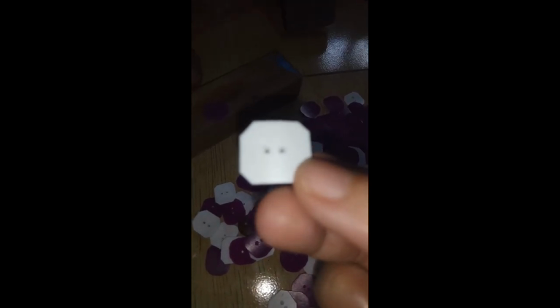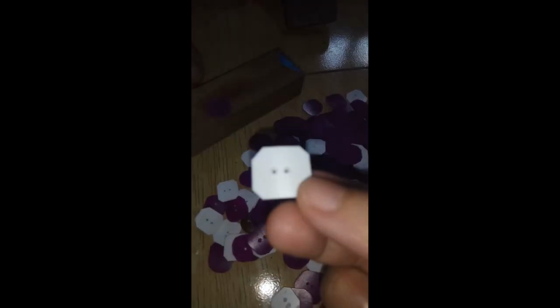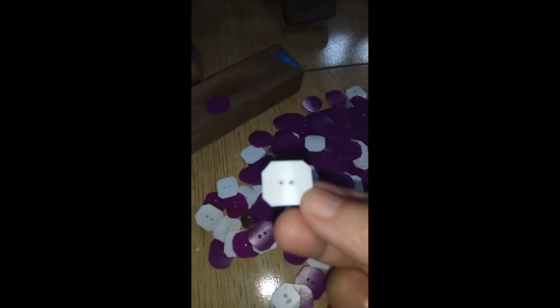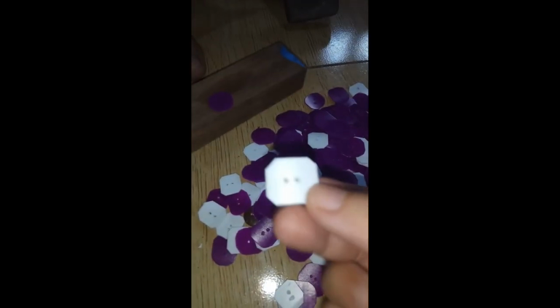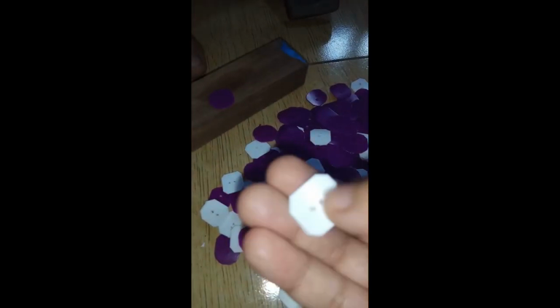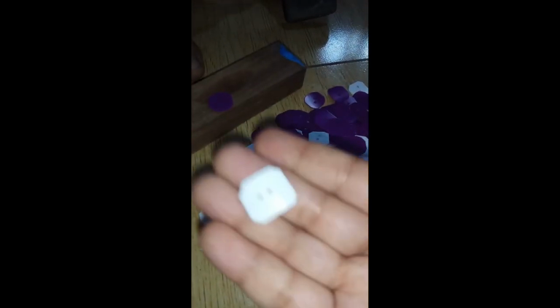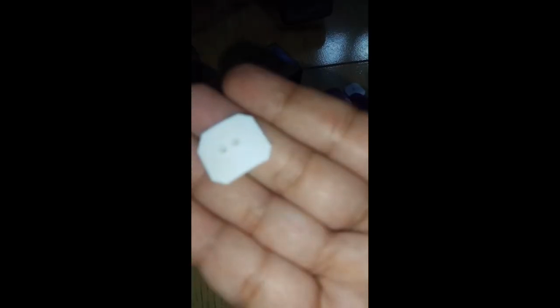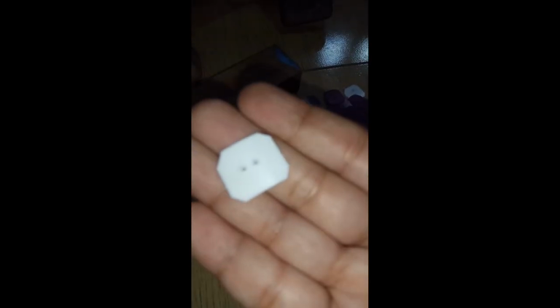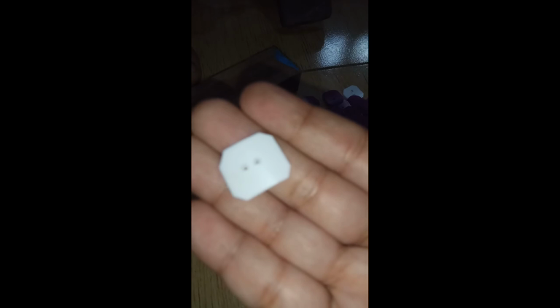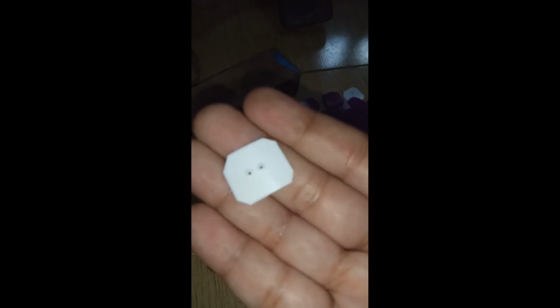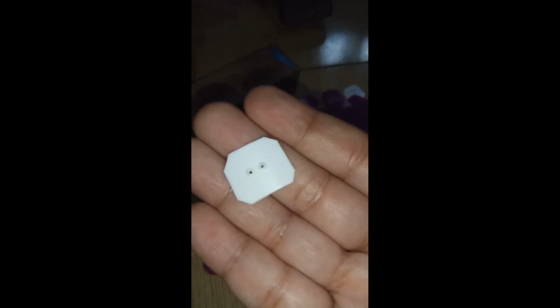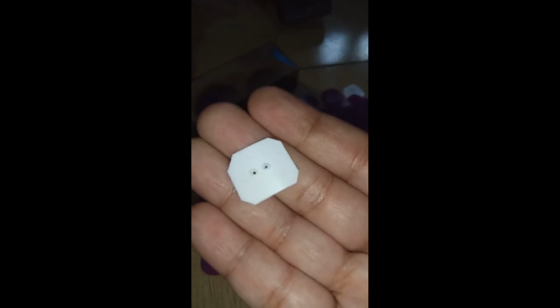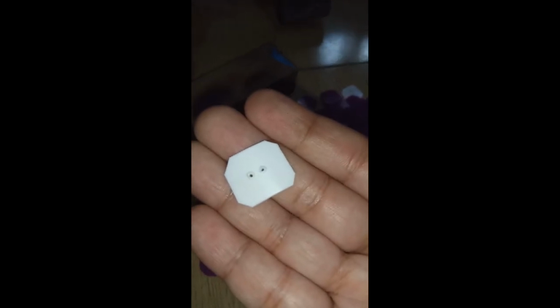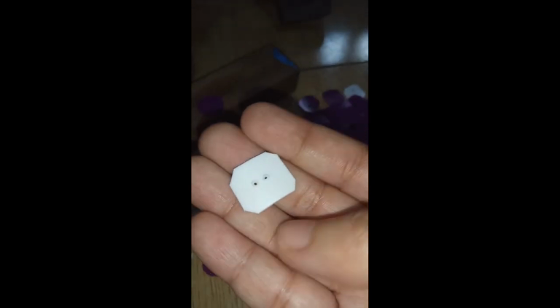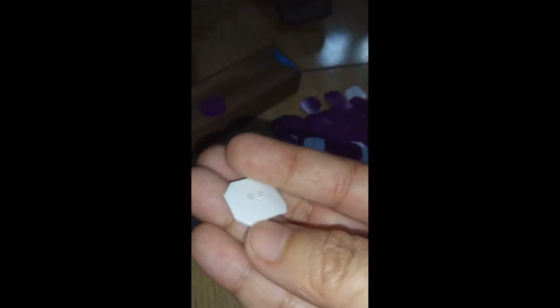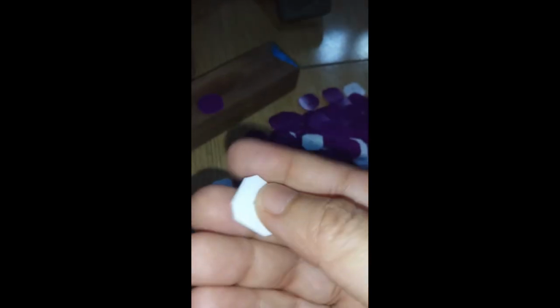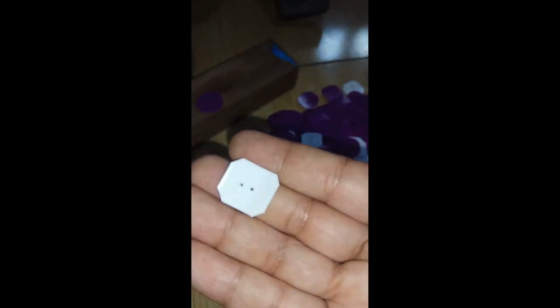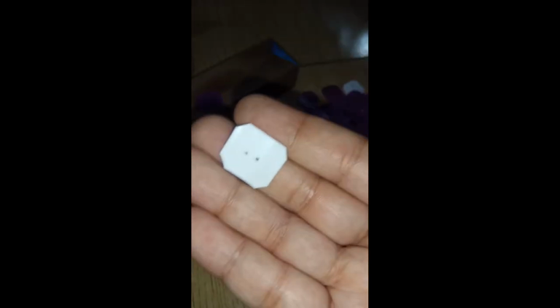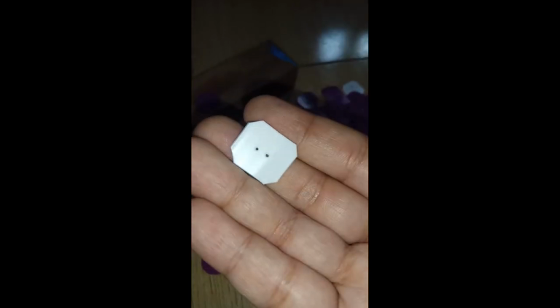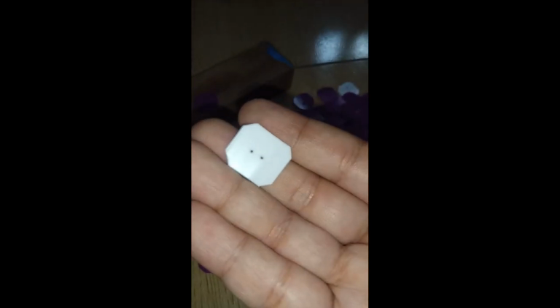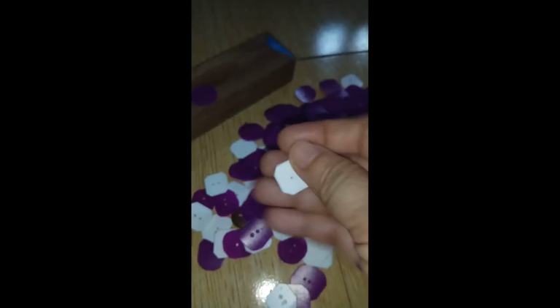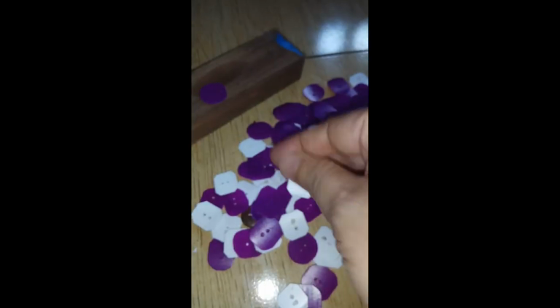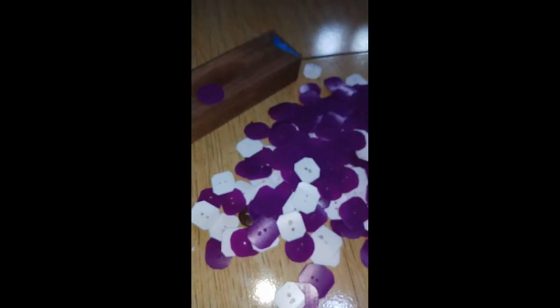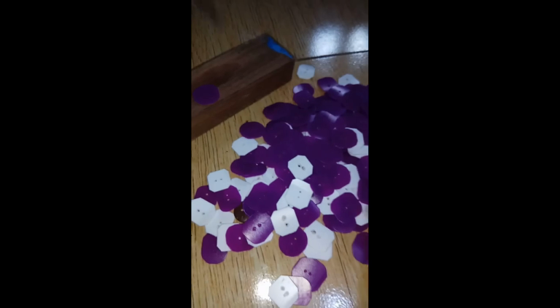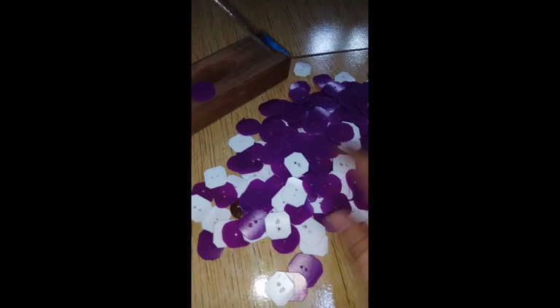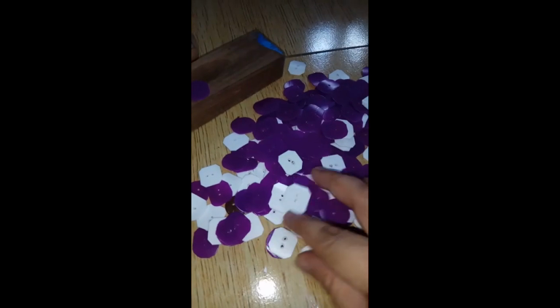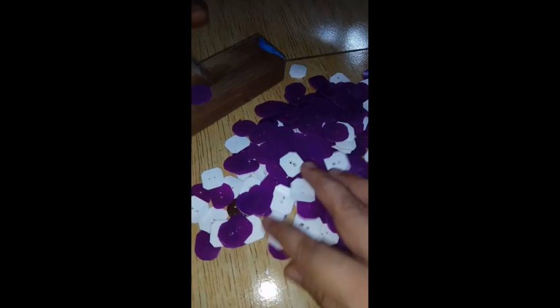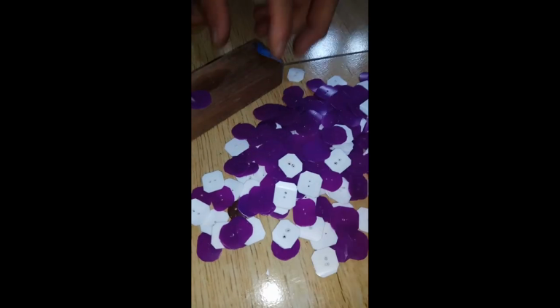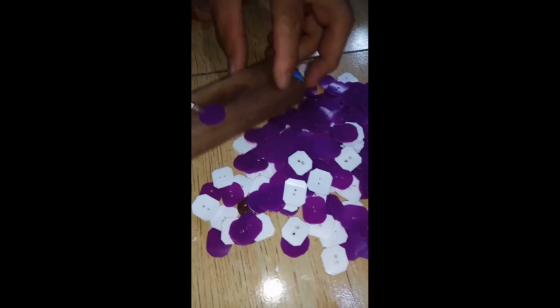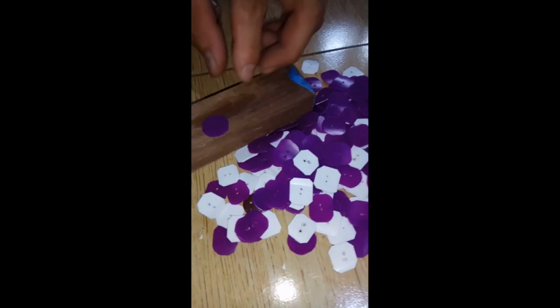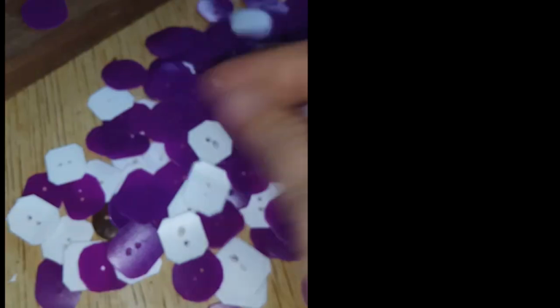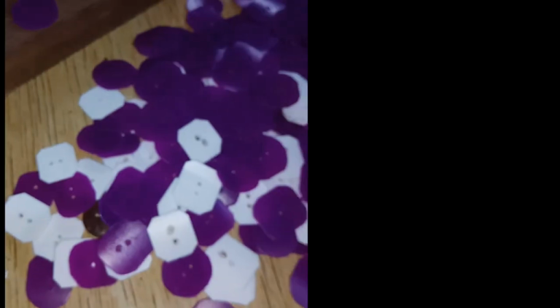But I had a problem. I had a lack of buttons. Due to the ECQ, I can't buy them. So I tried making one myself.